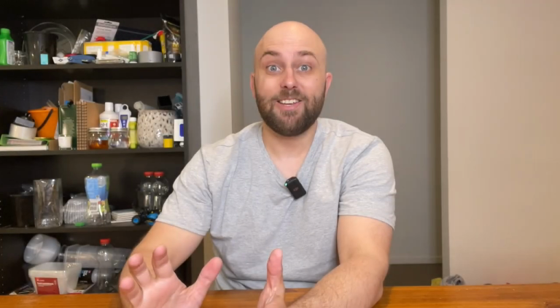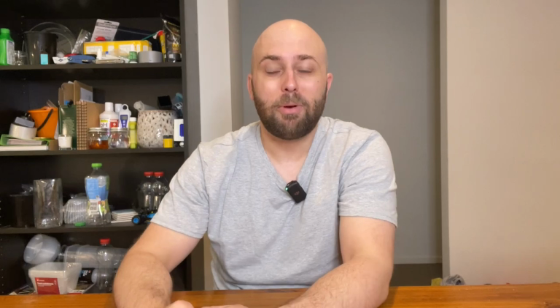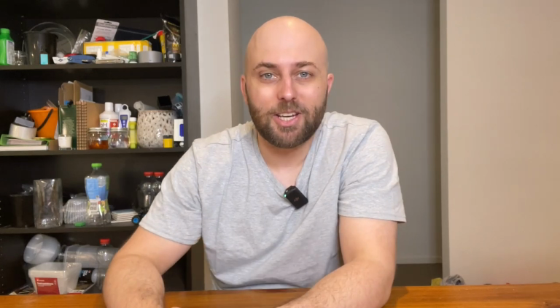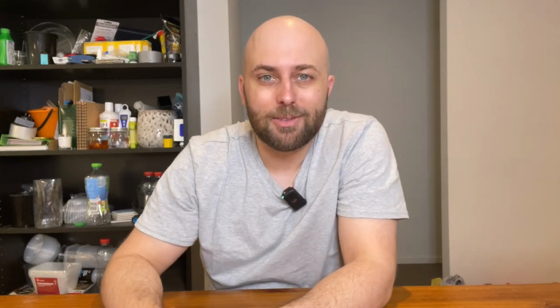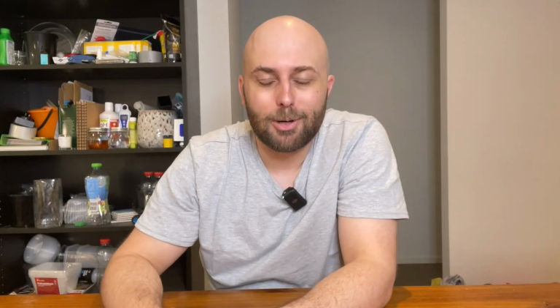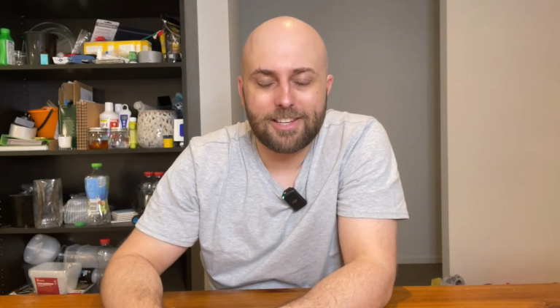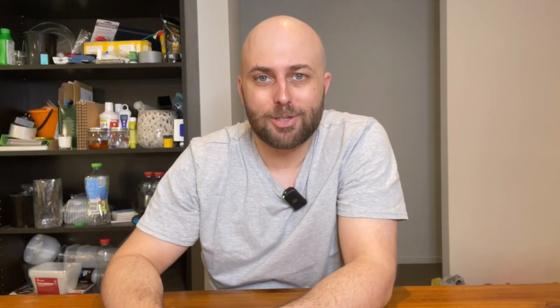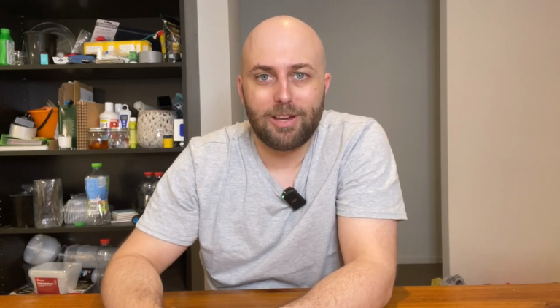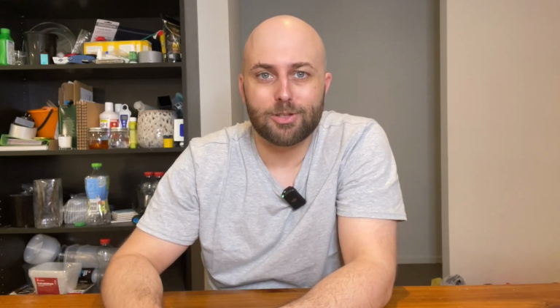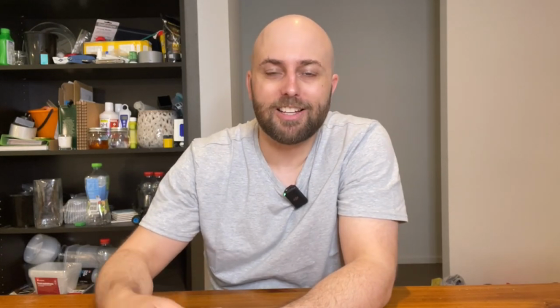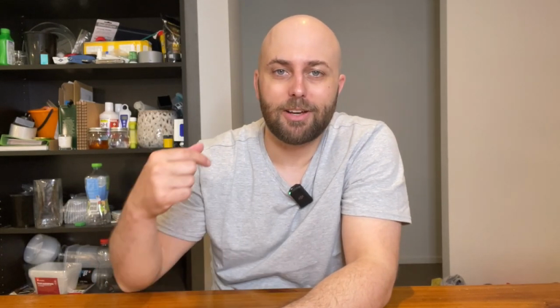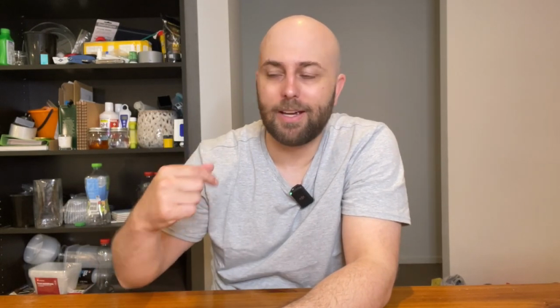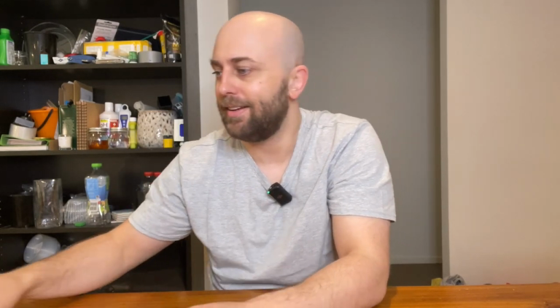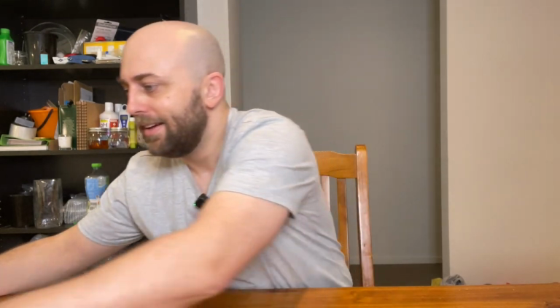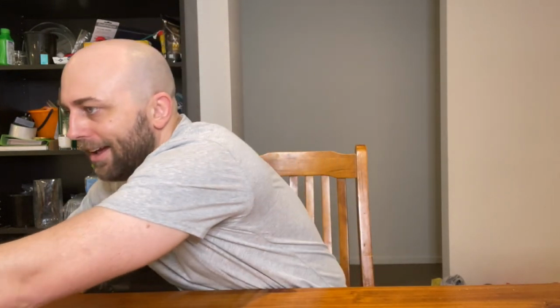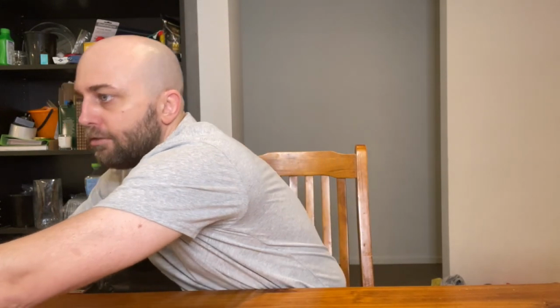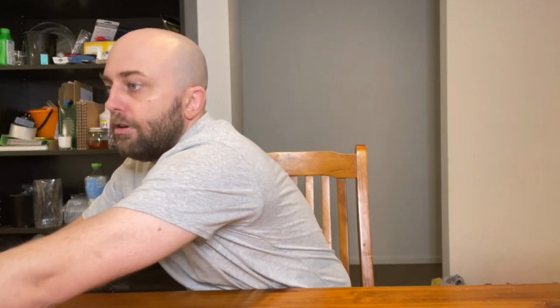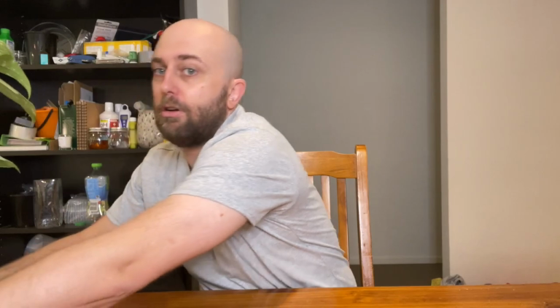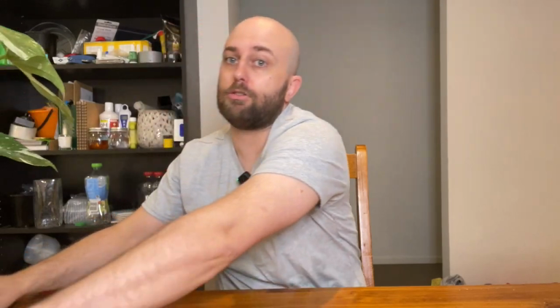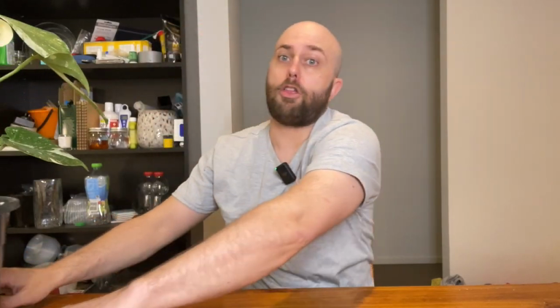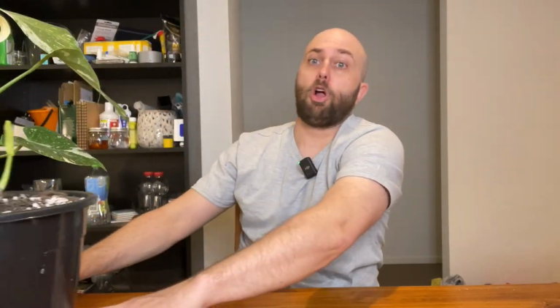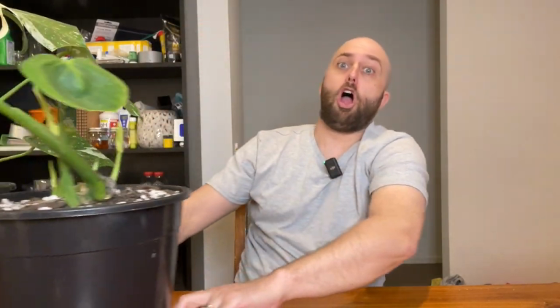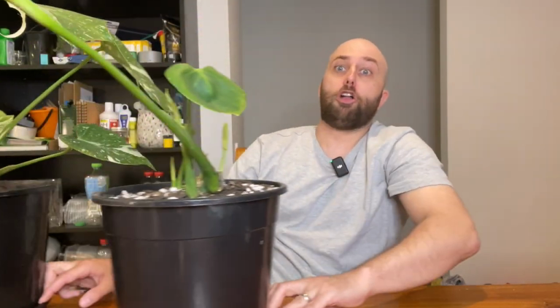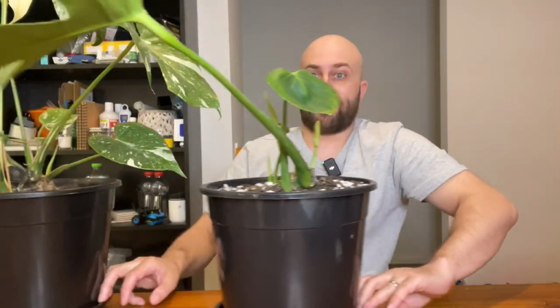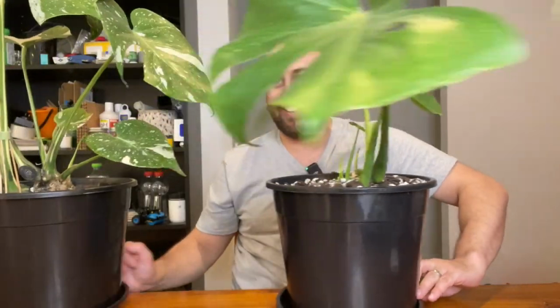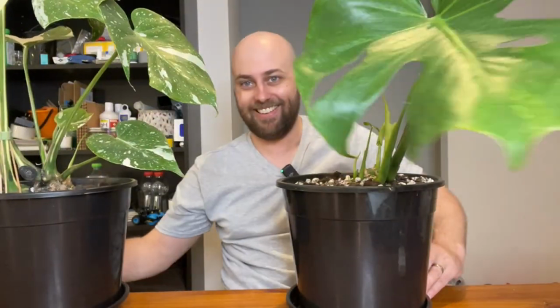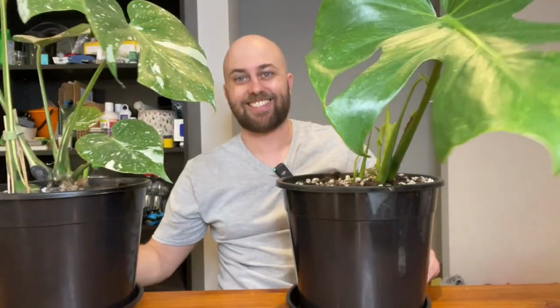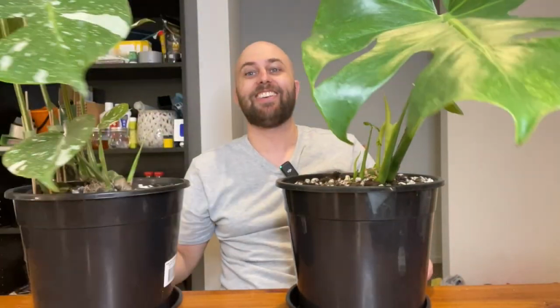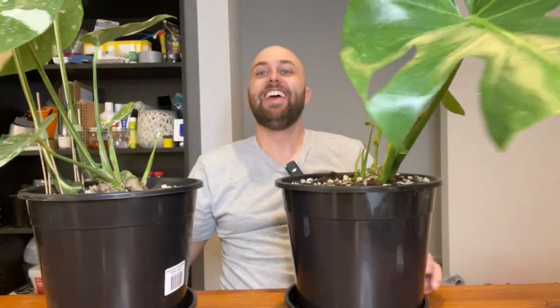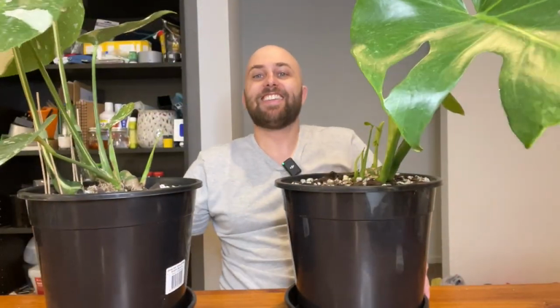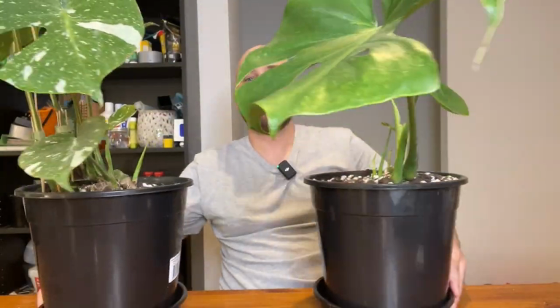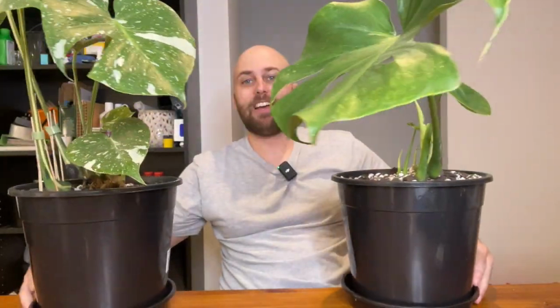G'day you mob, how's it going? Welcome to this episode of Pete vs. Plants. I am Pete and these are the plants. Today is an update.